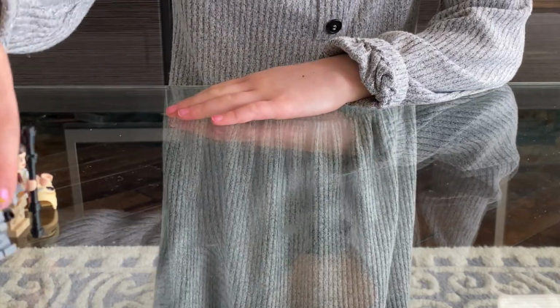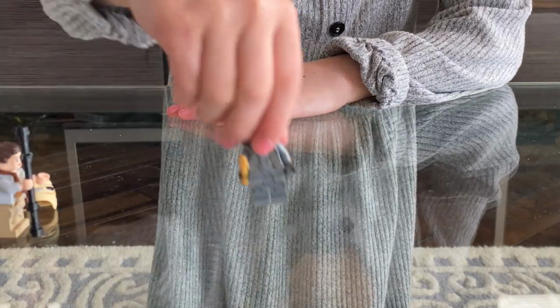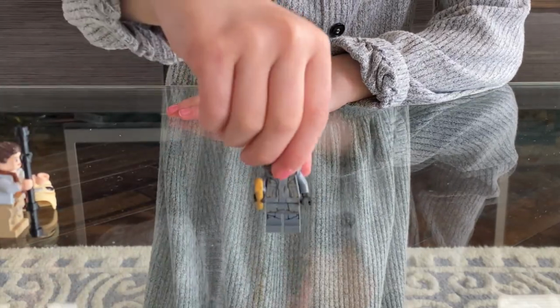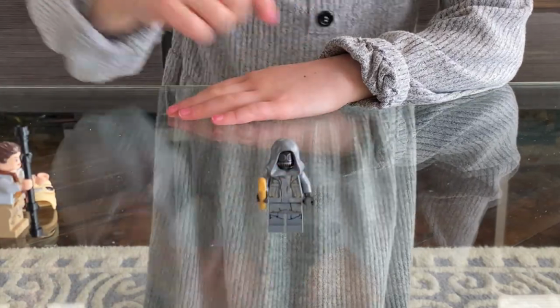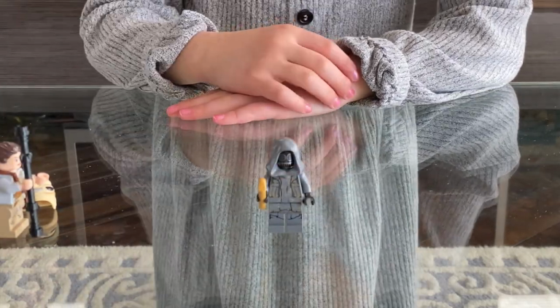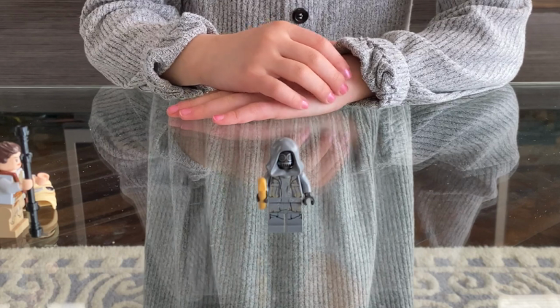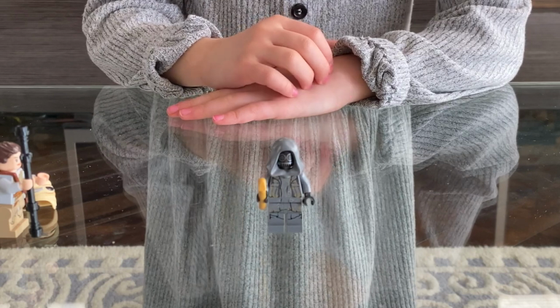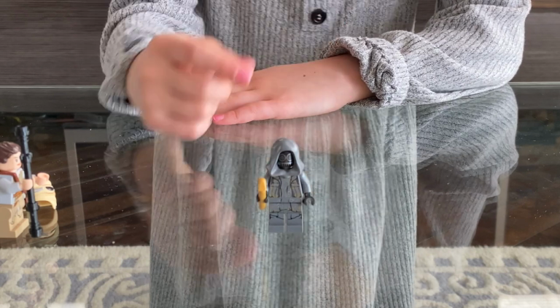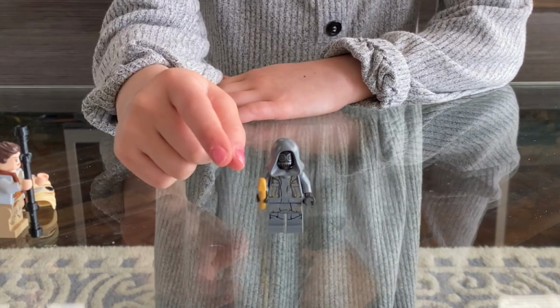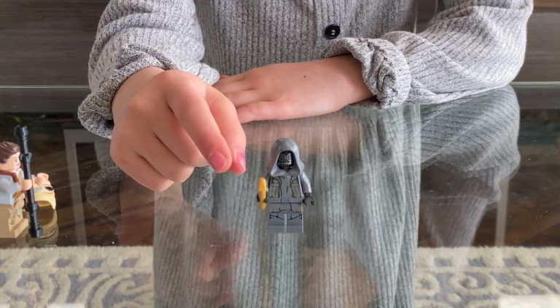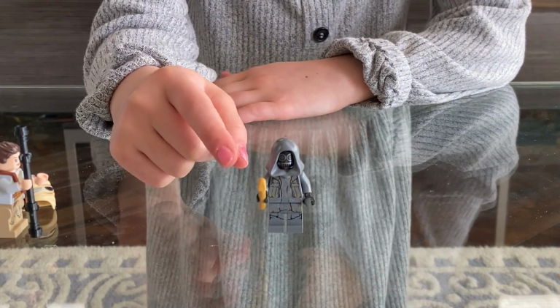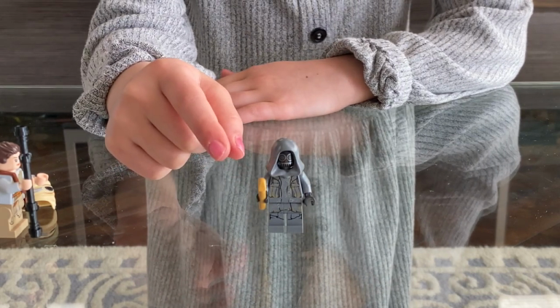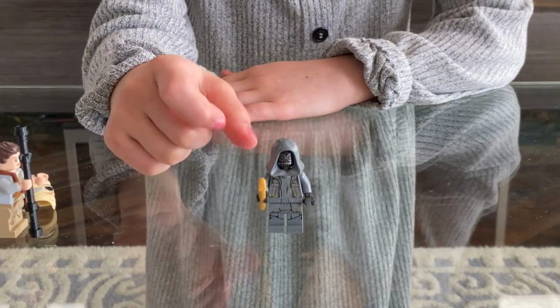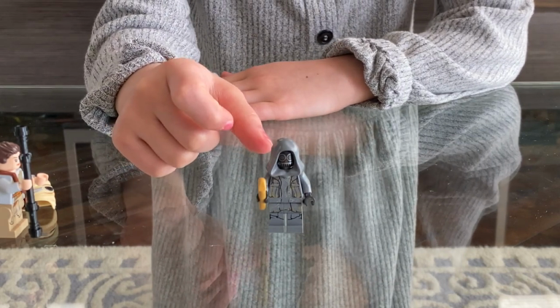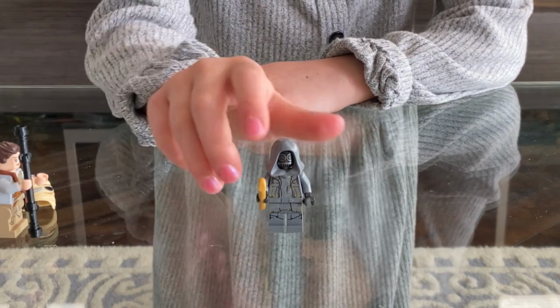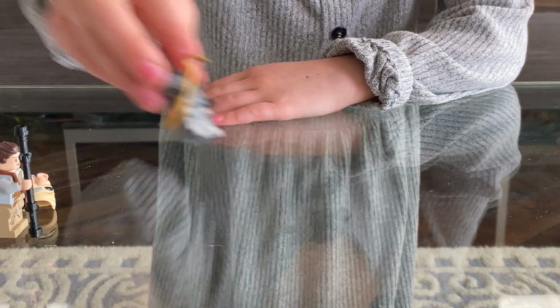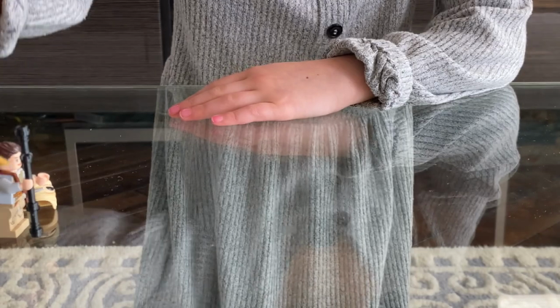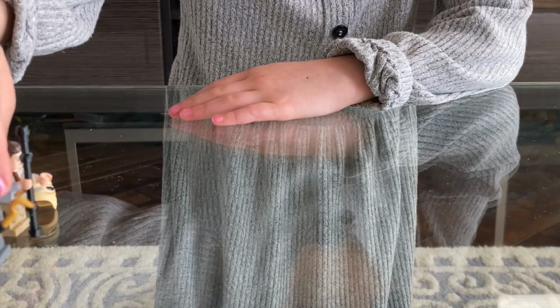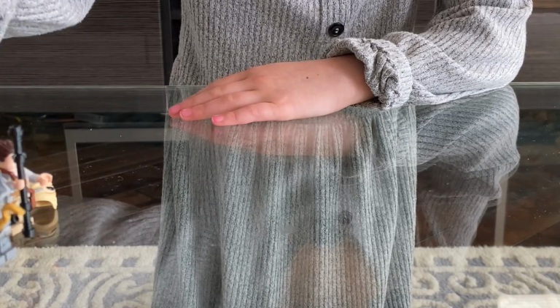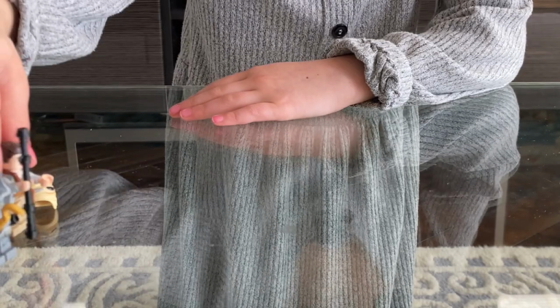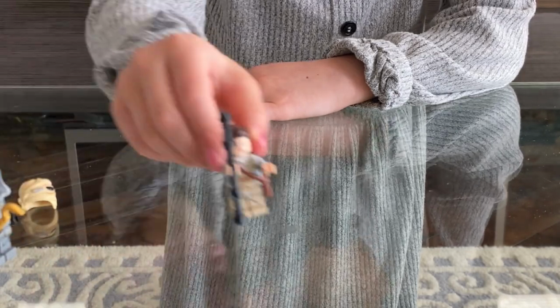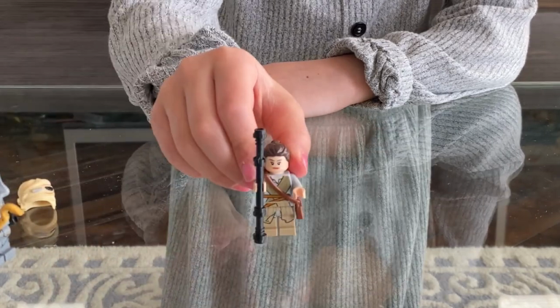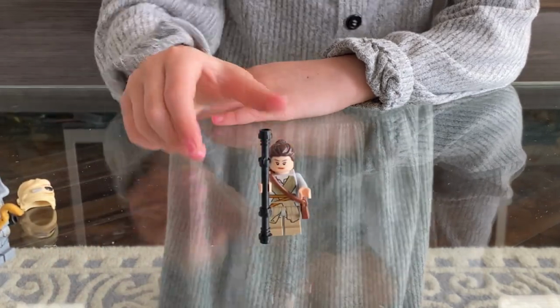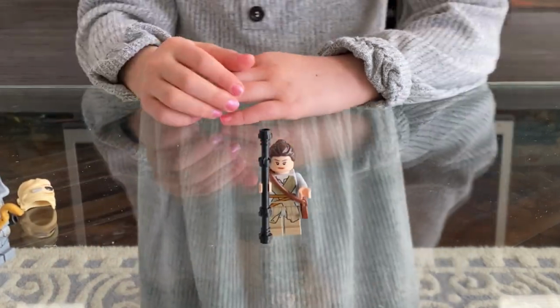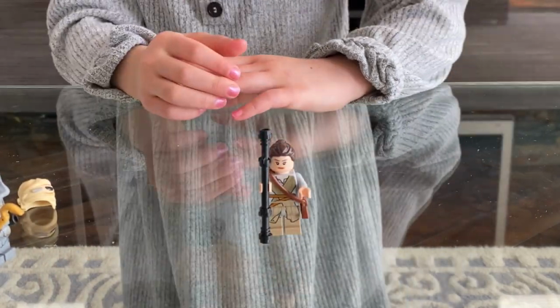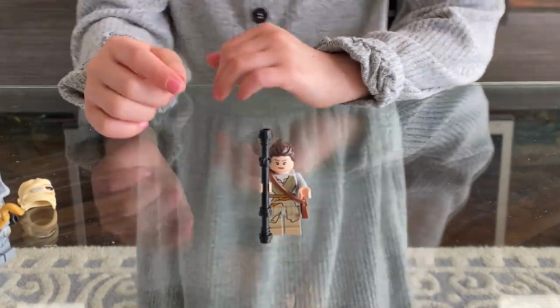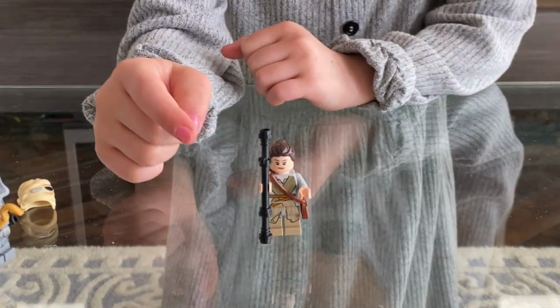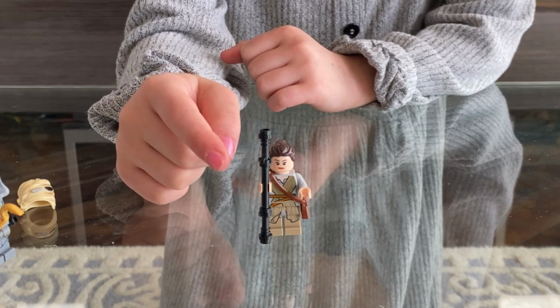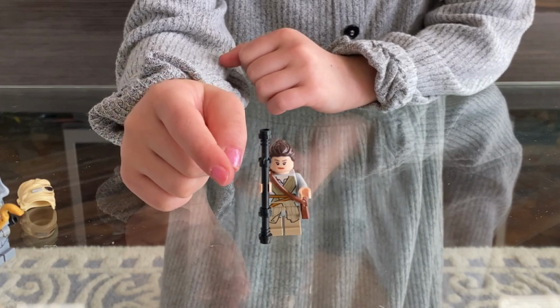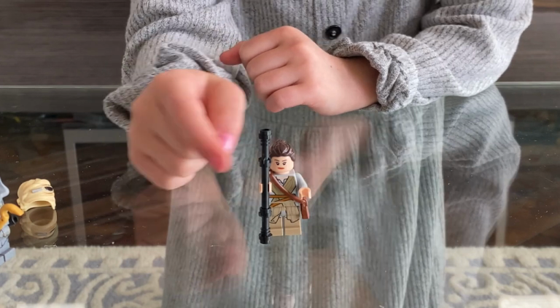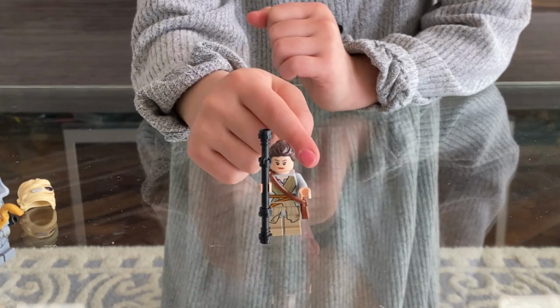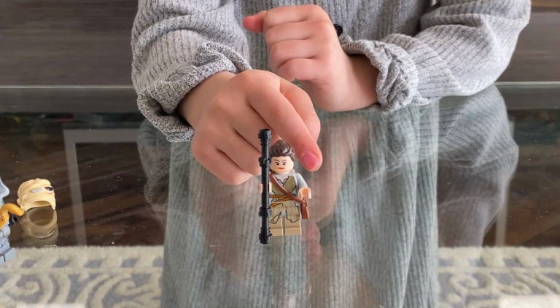This is Unkar's thug and he looks pretty evil. That weapon he's holding in his hand could really damage Rey's speeder. This is Rey. She's holding her black stick and her scavenger's bag.